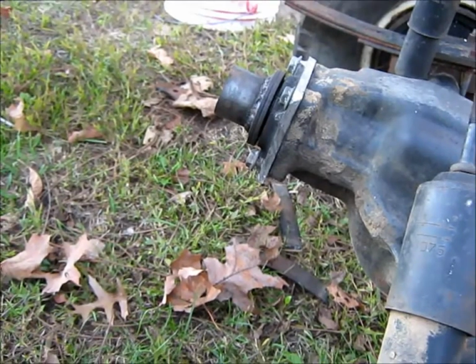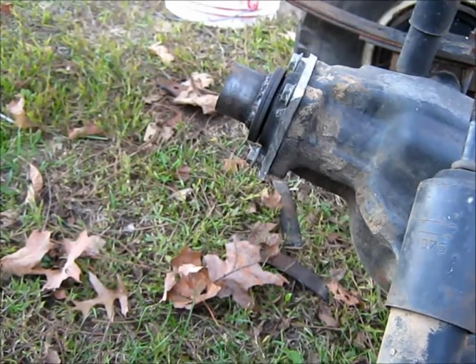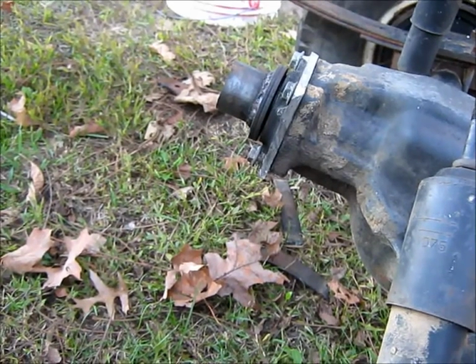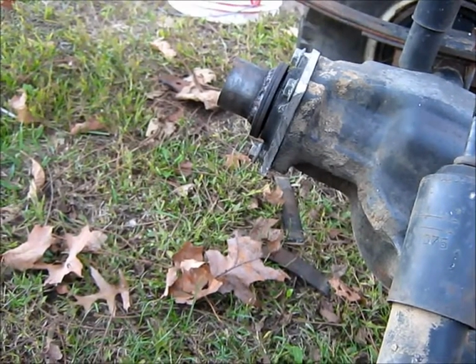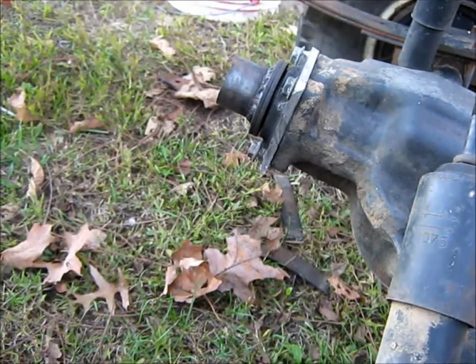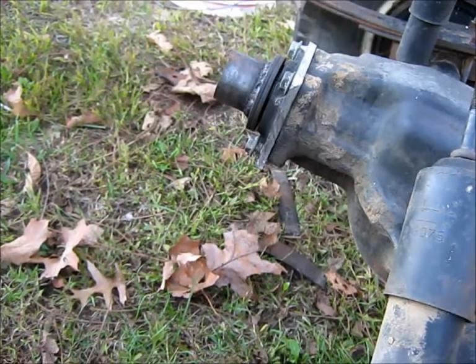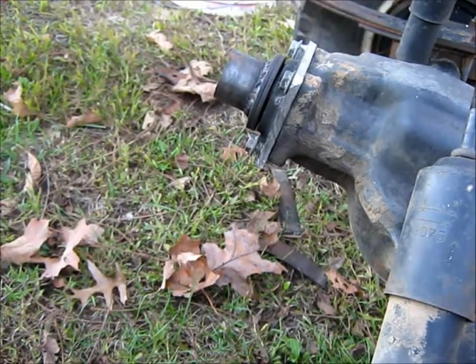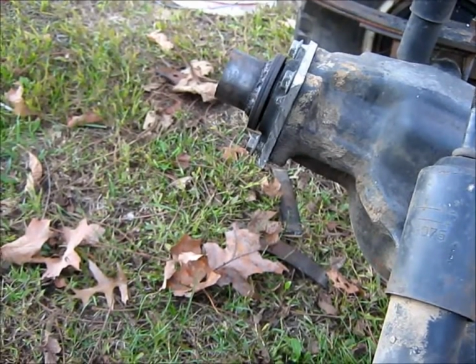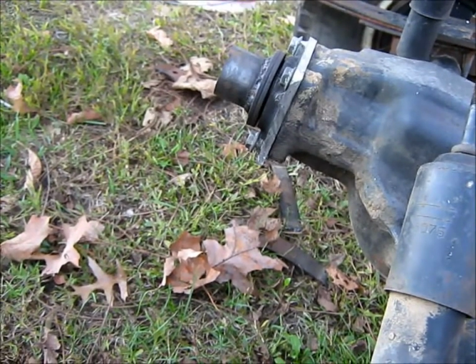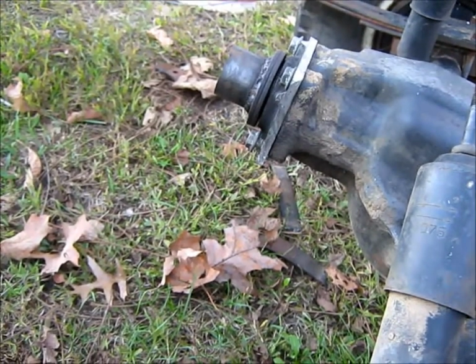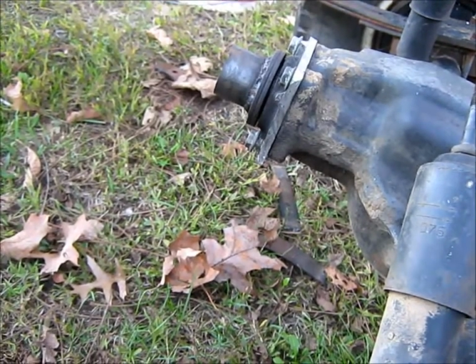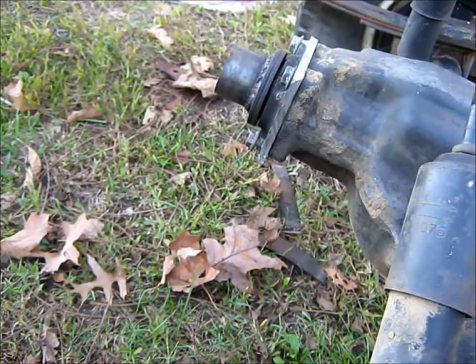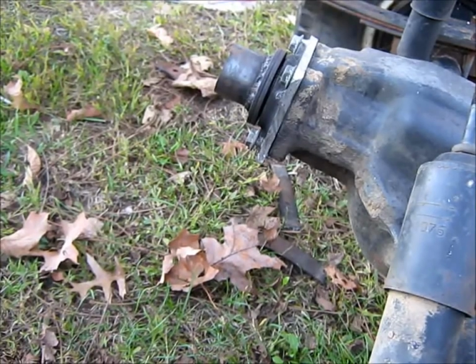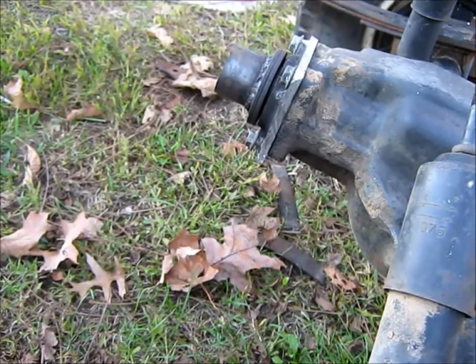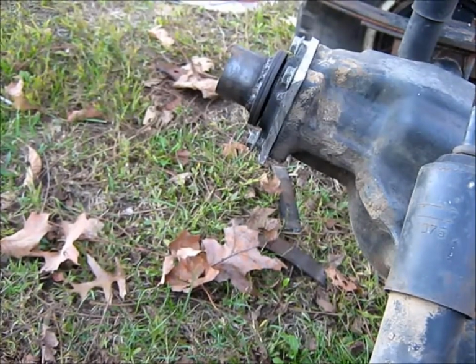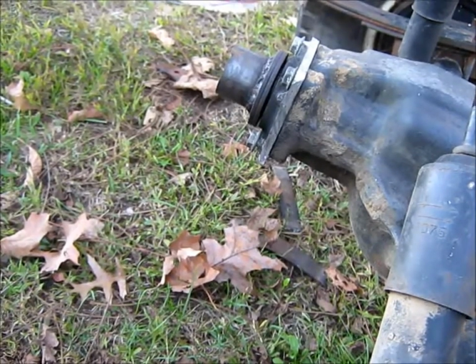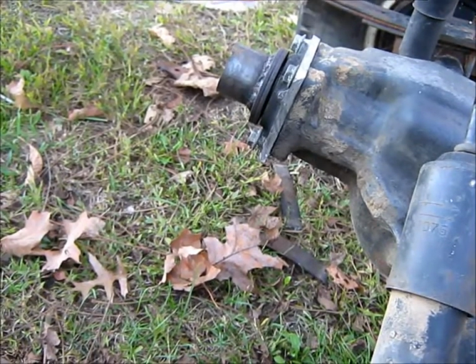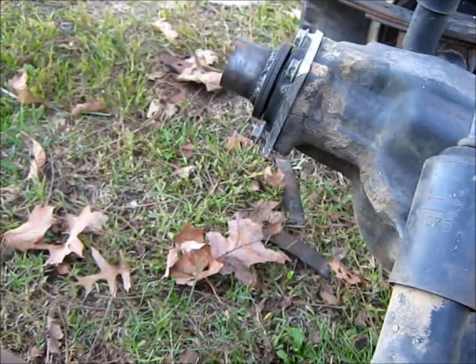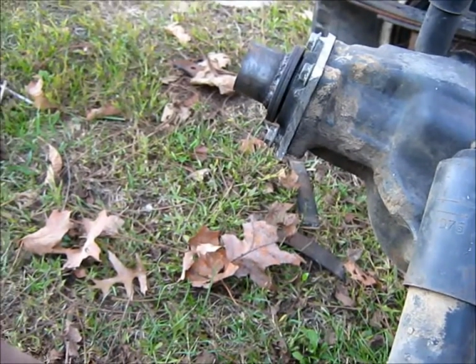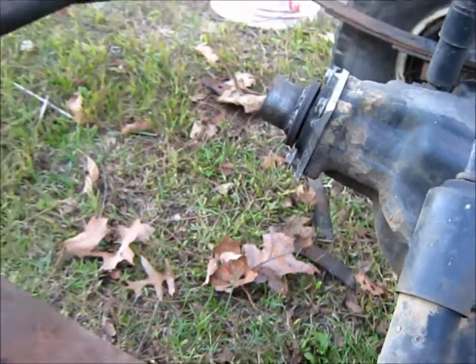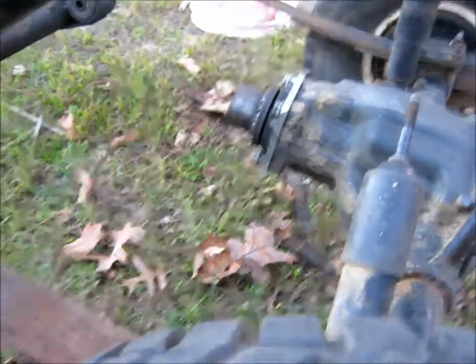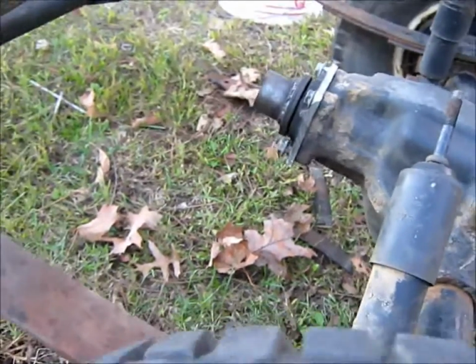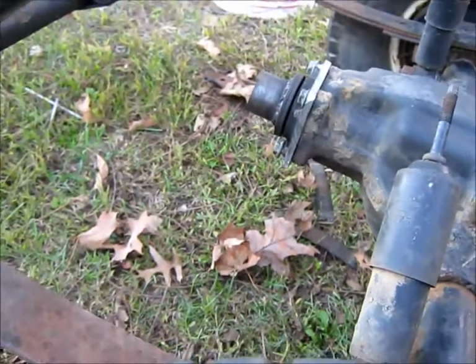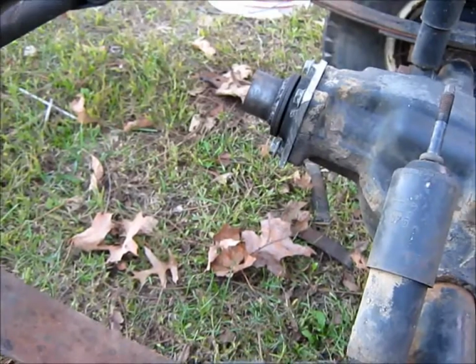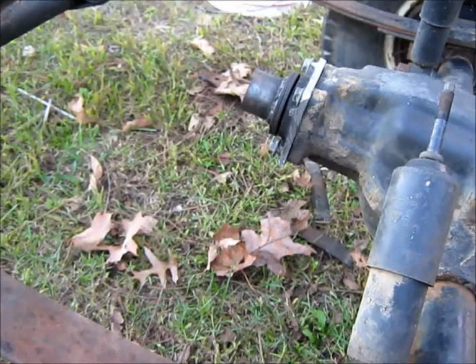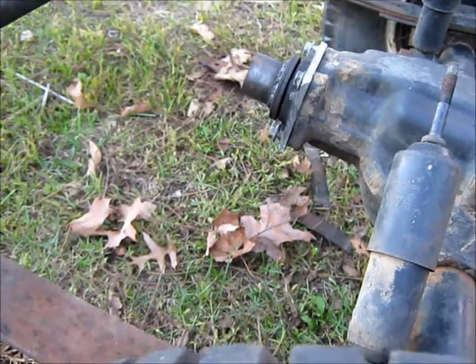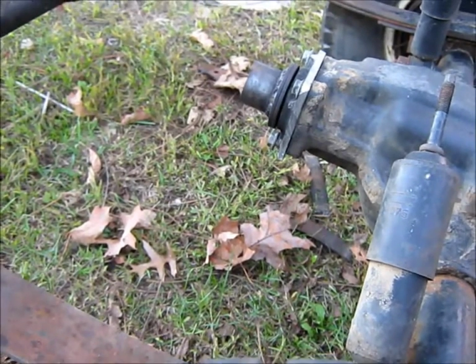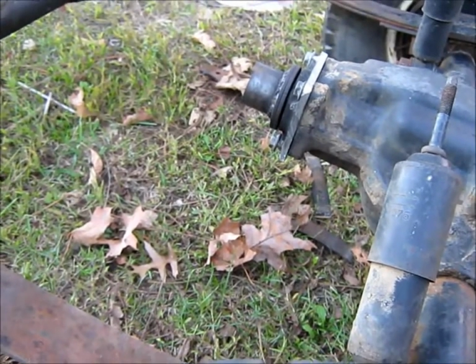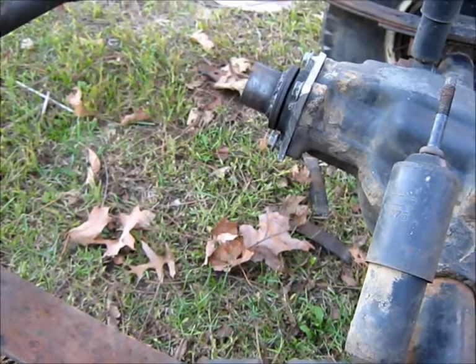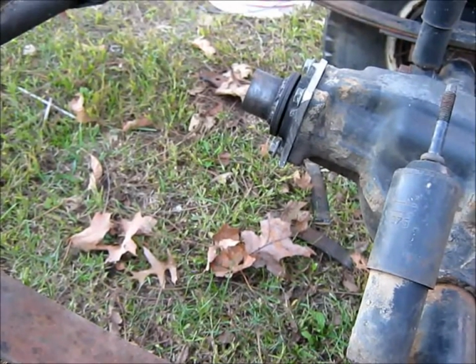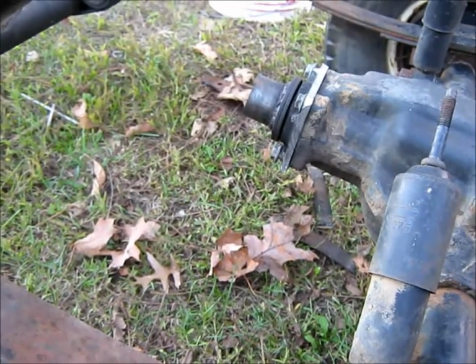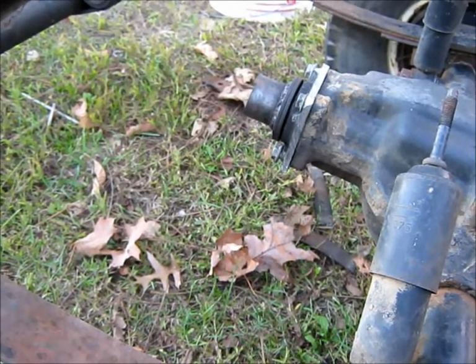Sometime I'll get busy and show you the transmission. It's a little old — T91 or T92 out of a go-kart car, and then out of a couple of different kinds of little tractors using them.